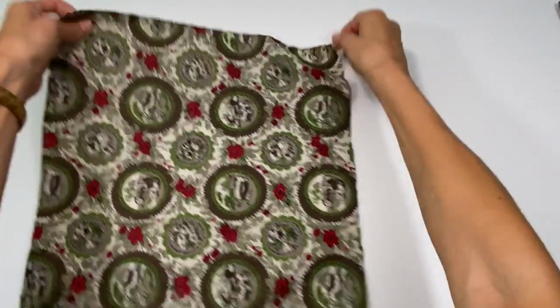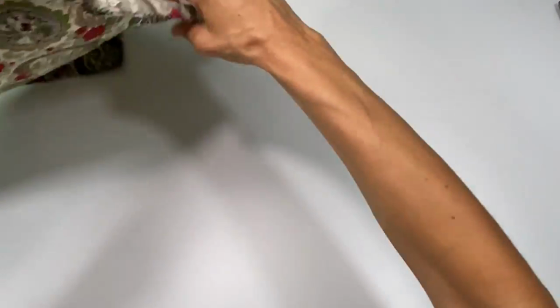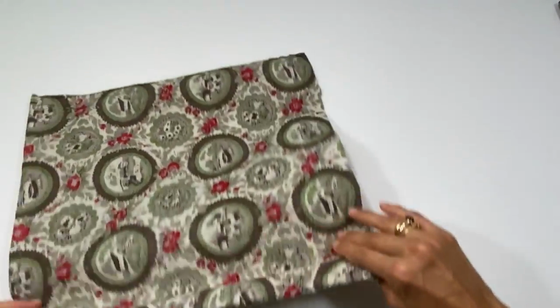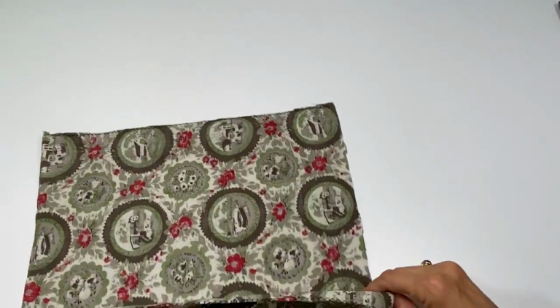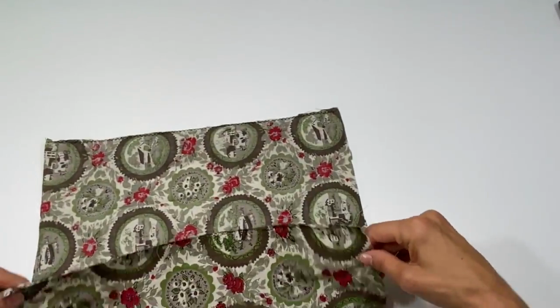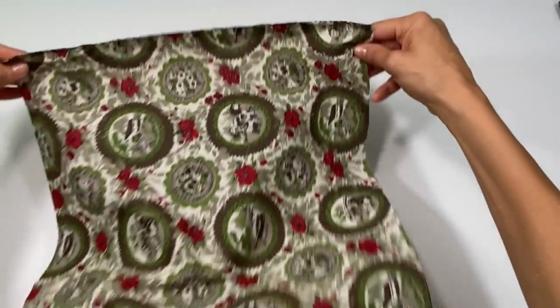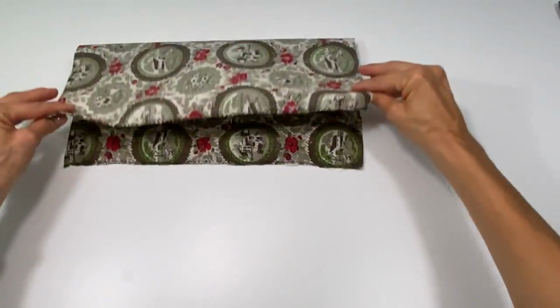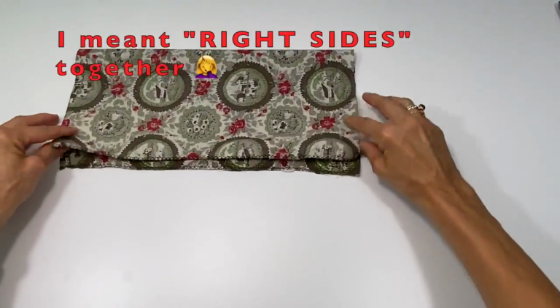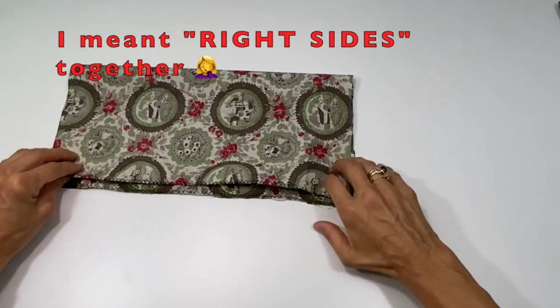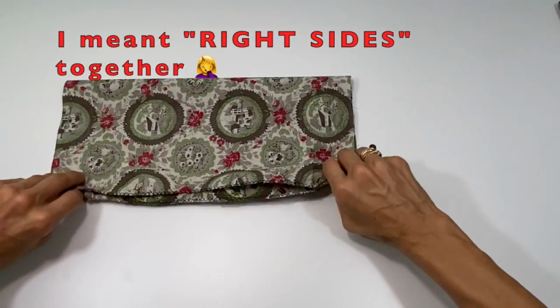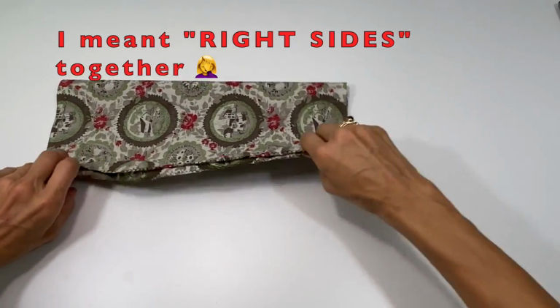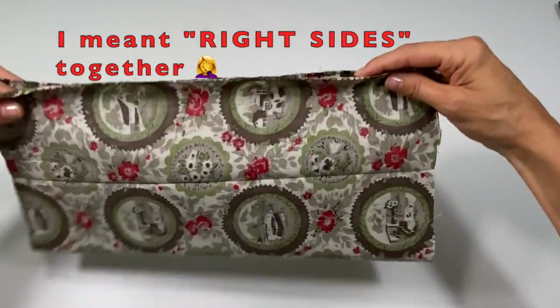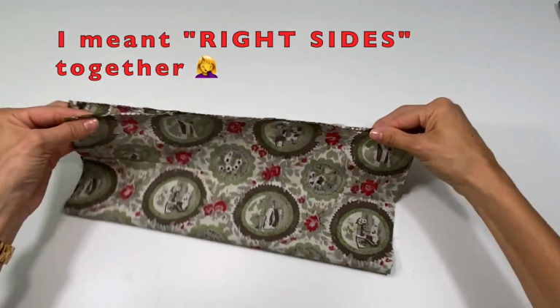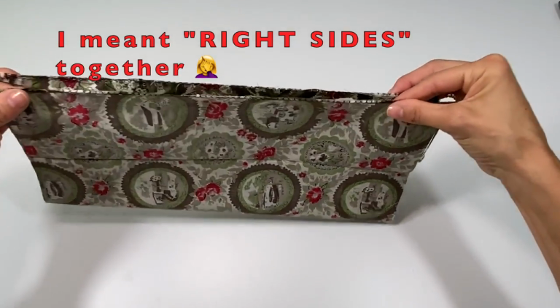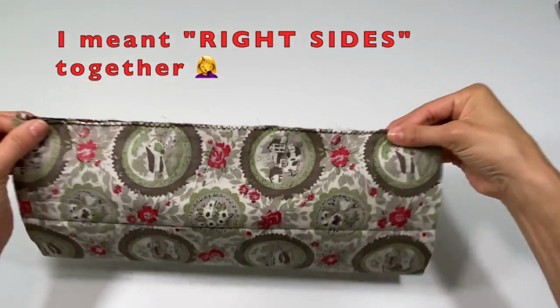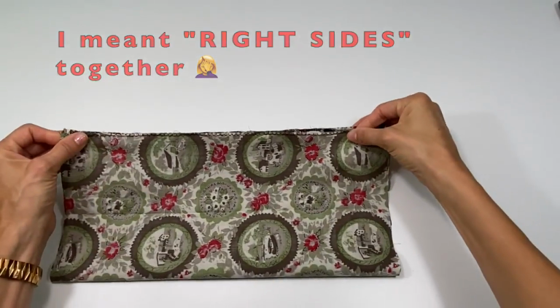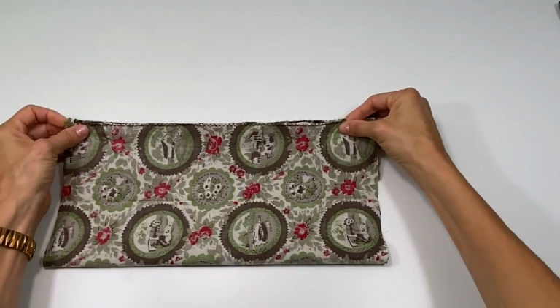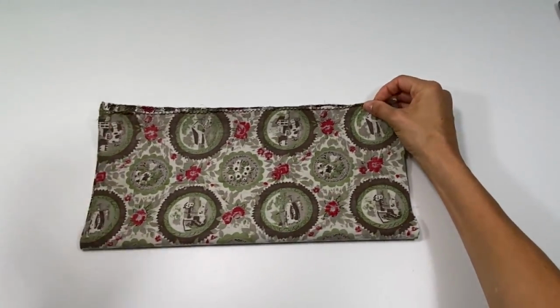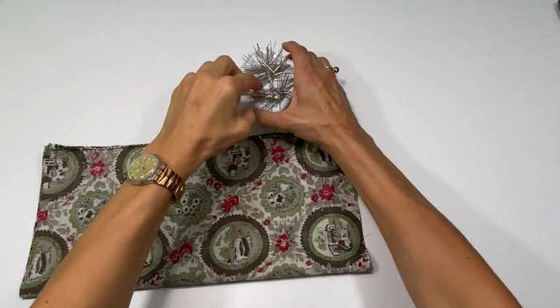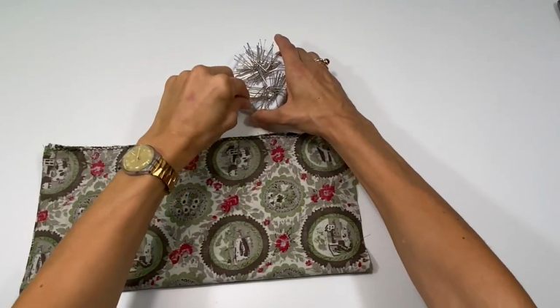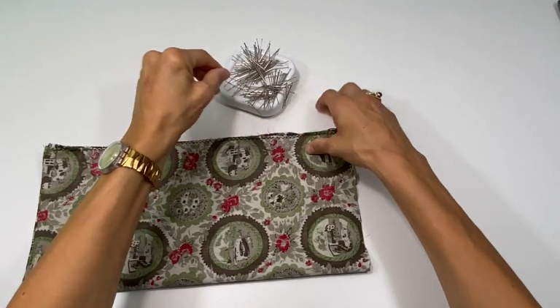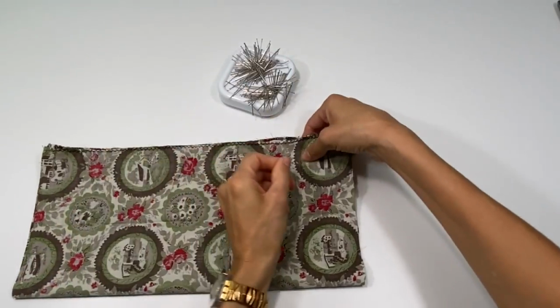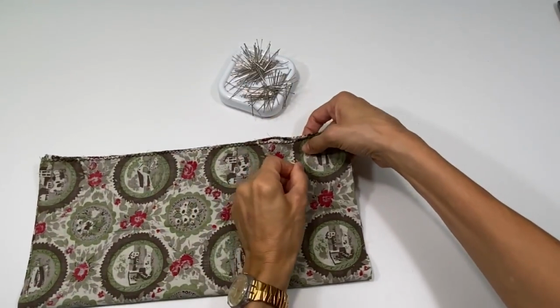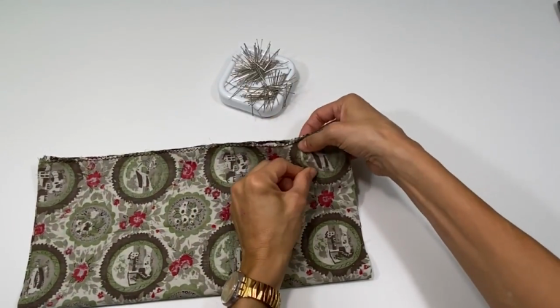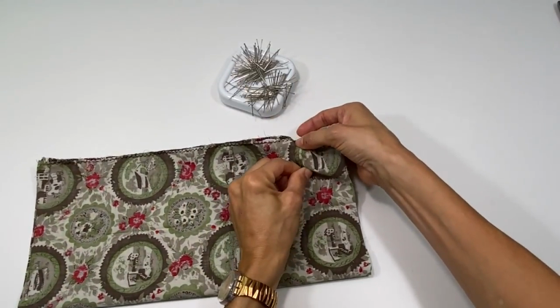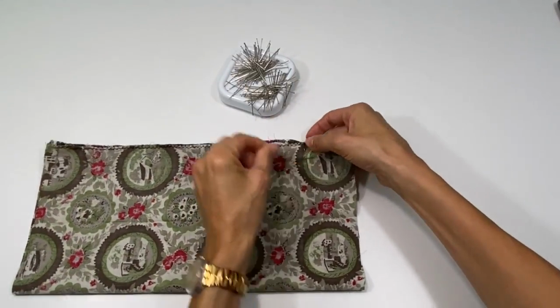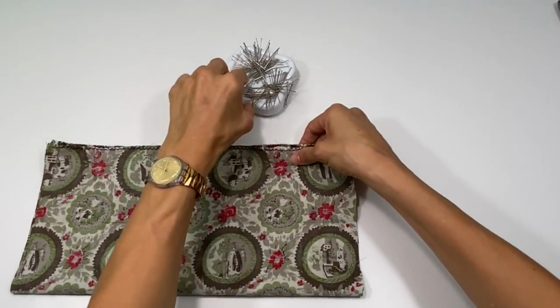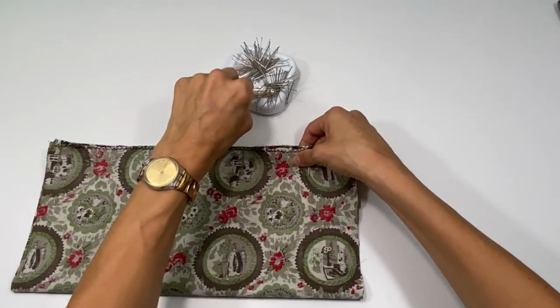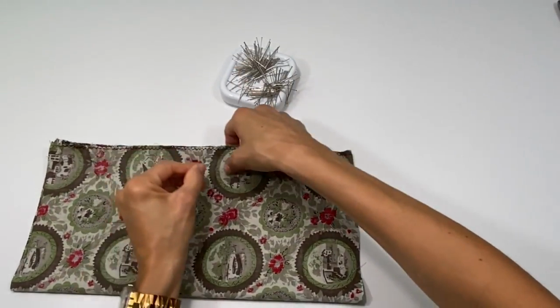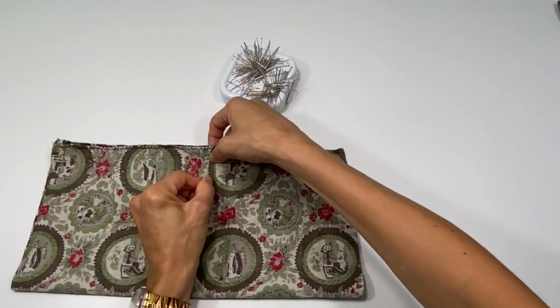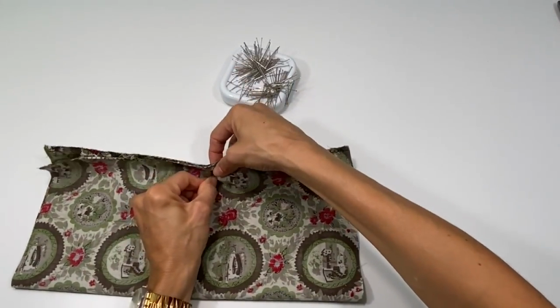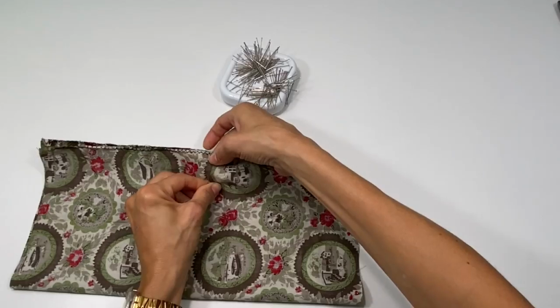Once you do that, you're going to fold it wrong sides together. And you'll pin.